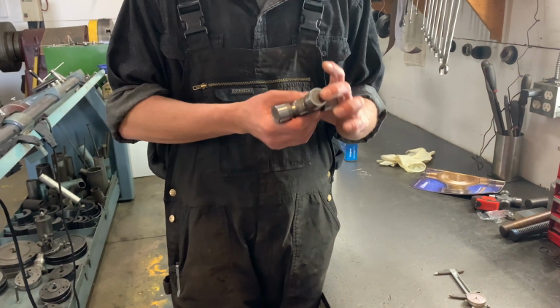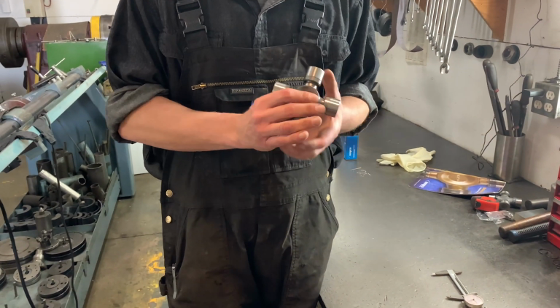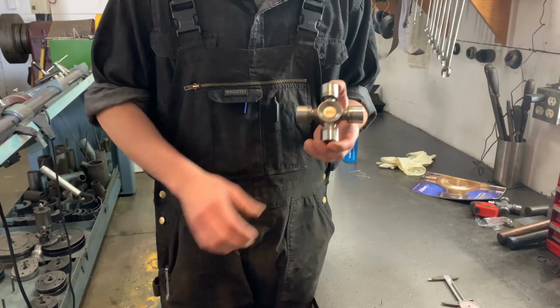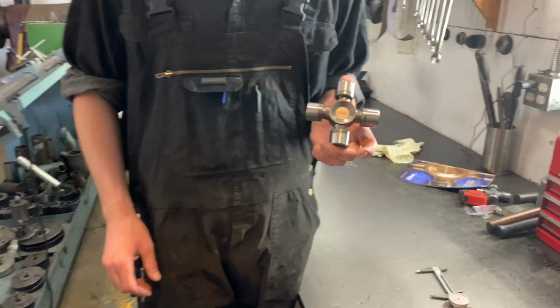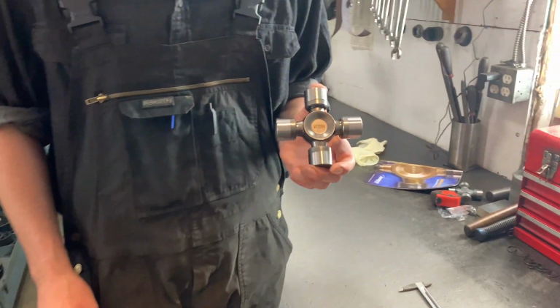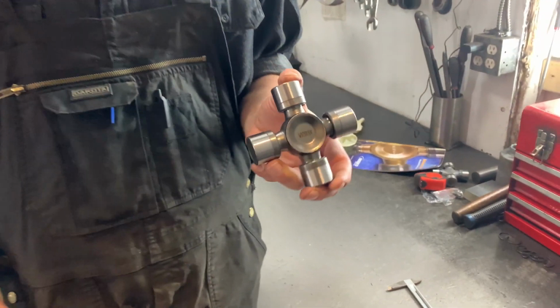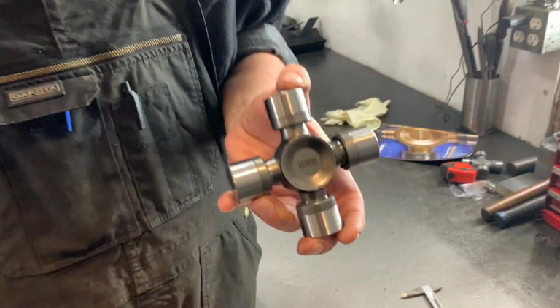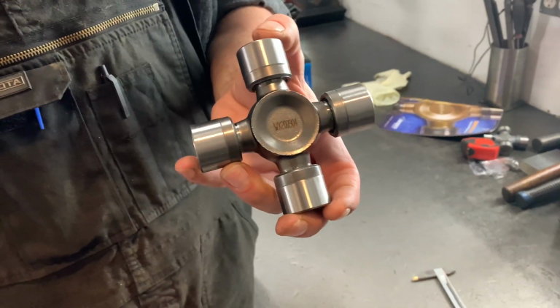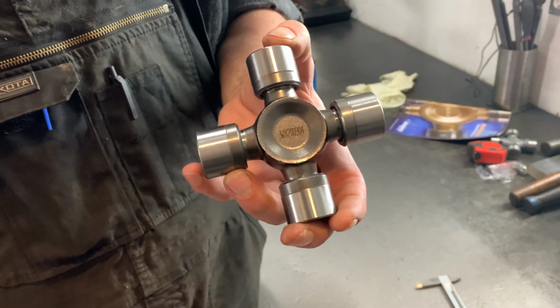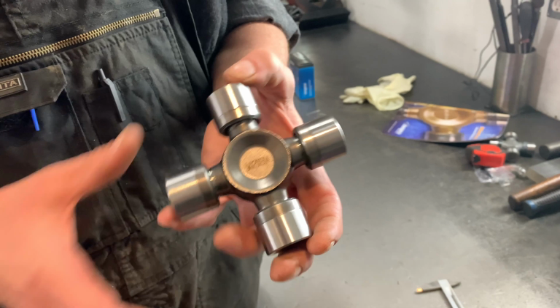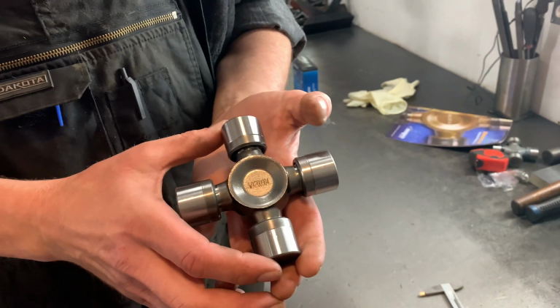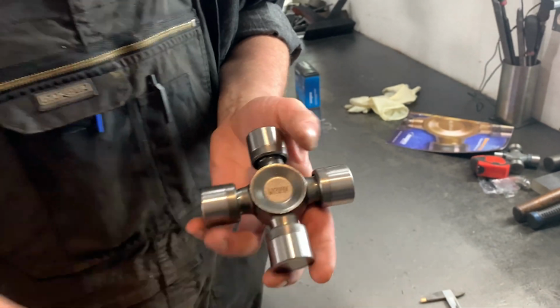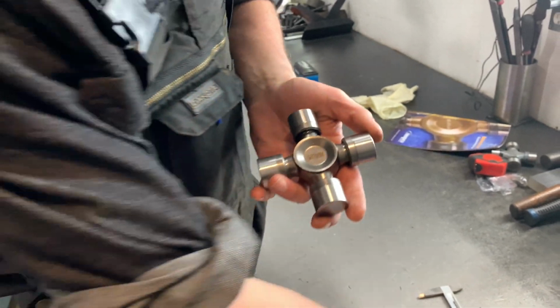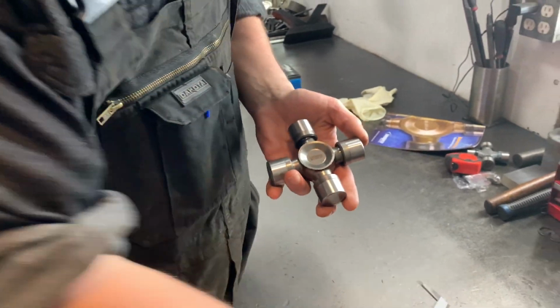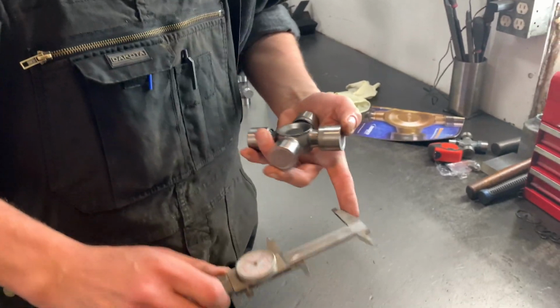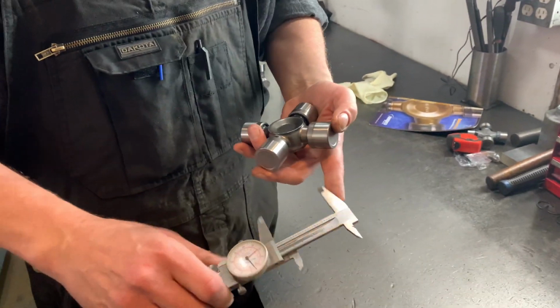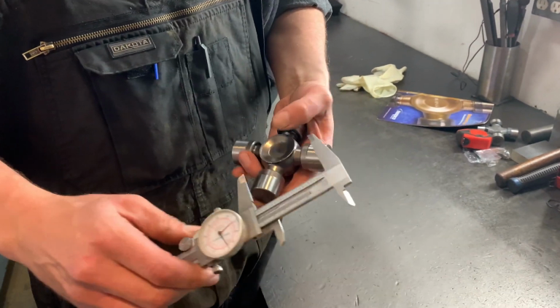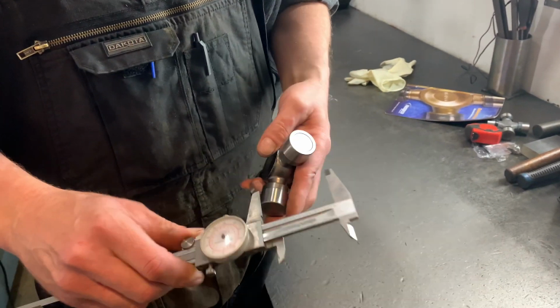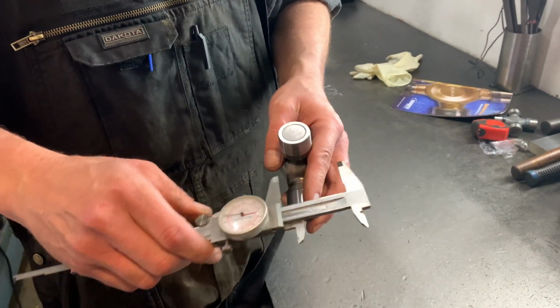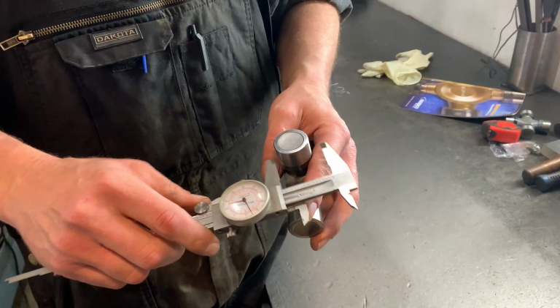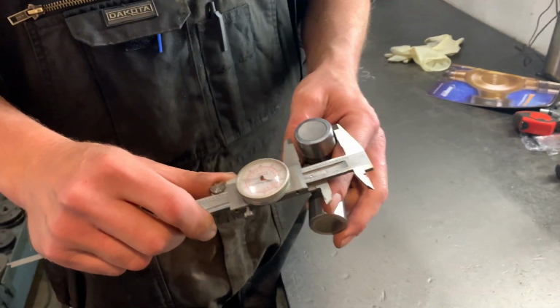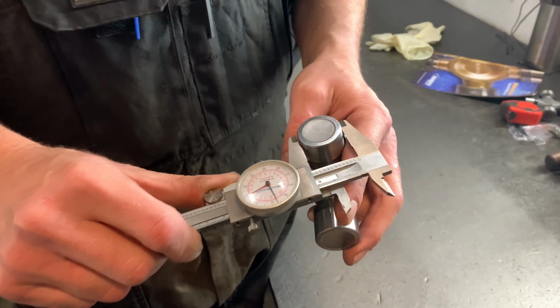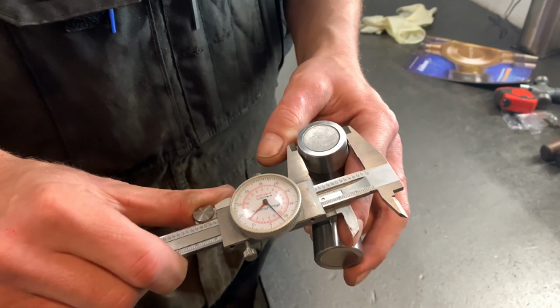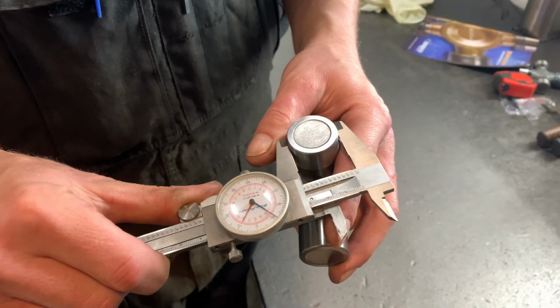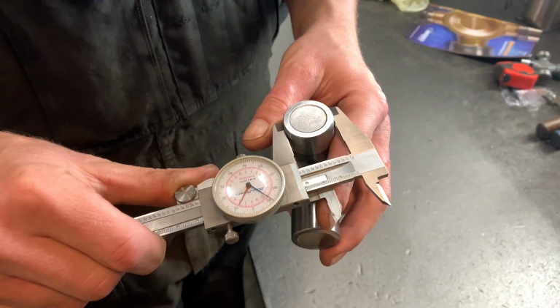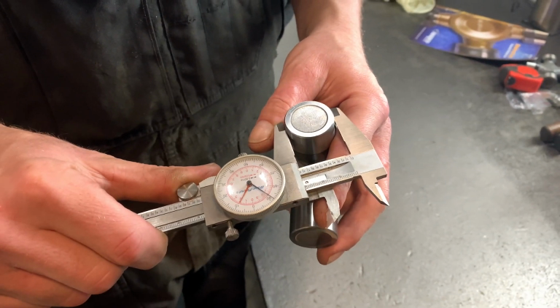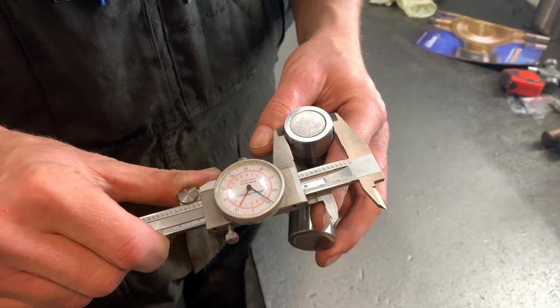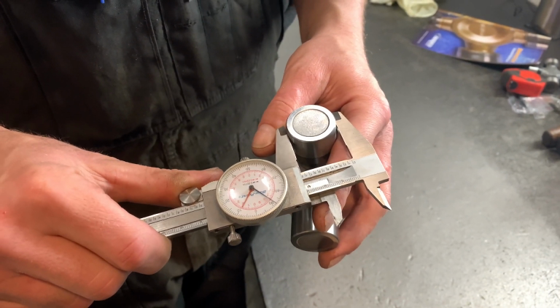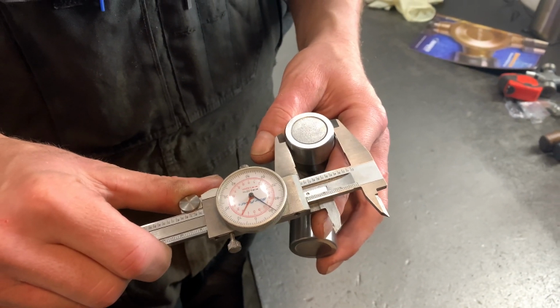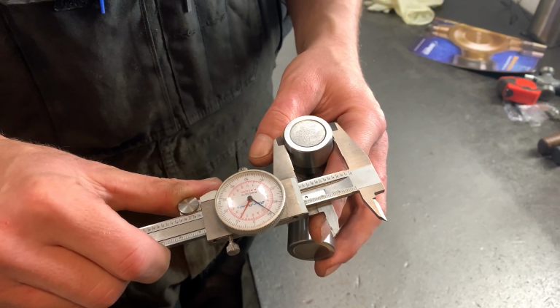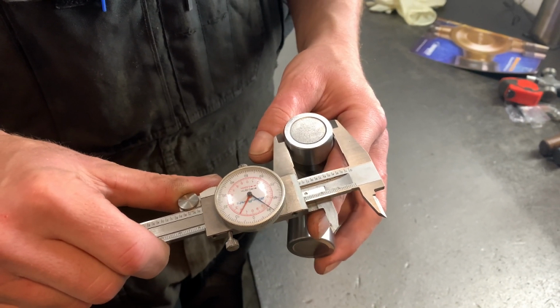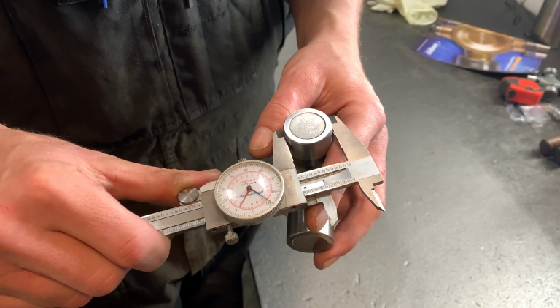This is a Neapco series 1410 universal joint, and this is how to measure it. The first thing you want to do is measure the bearing cap diameter. The bearing cap diameter, in this case being a 1410 joint, measures 1.188 inches.